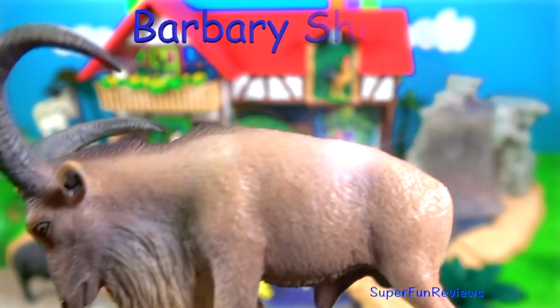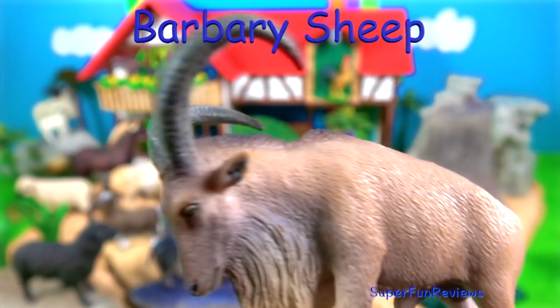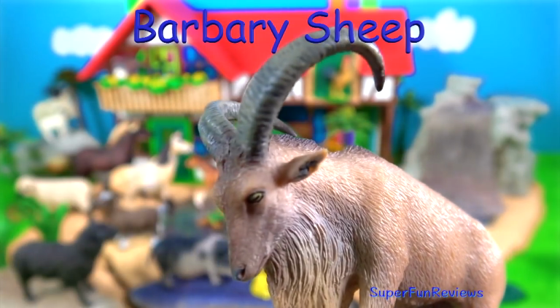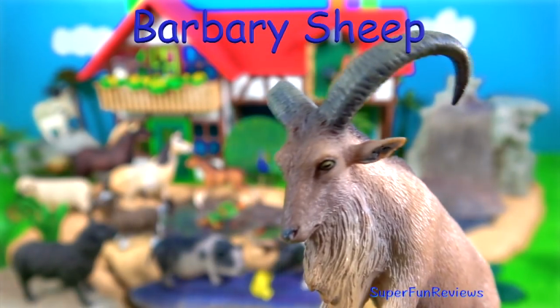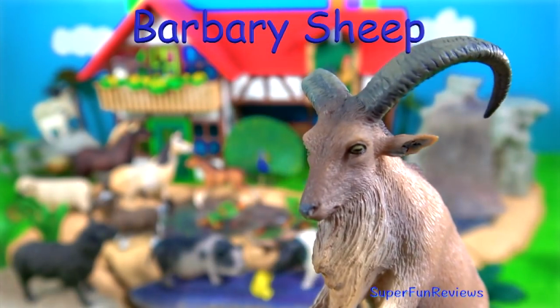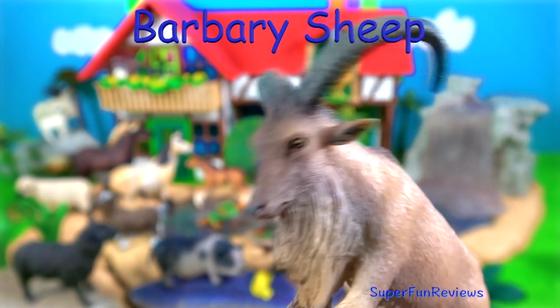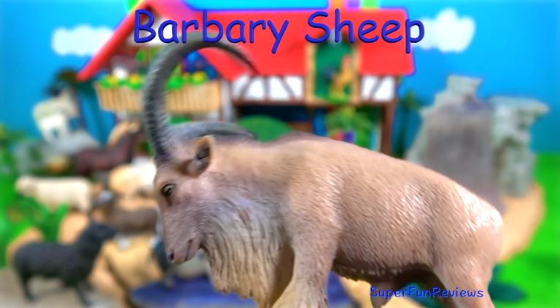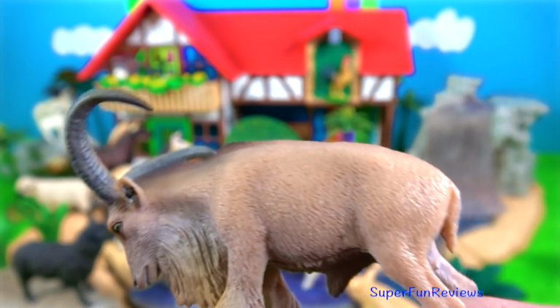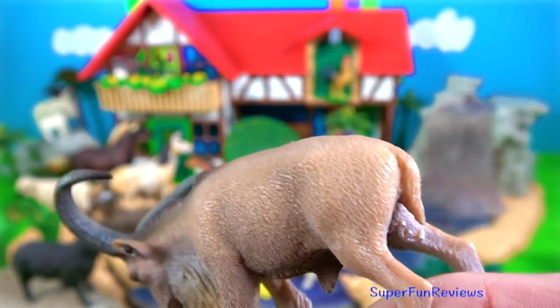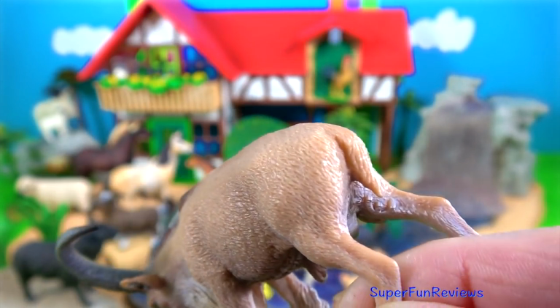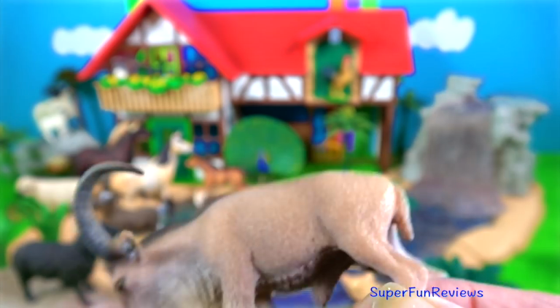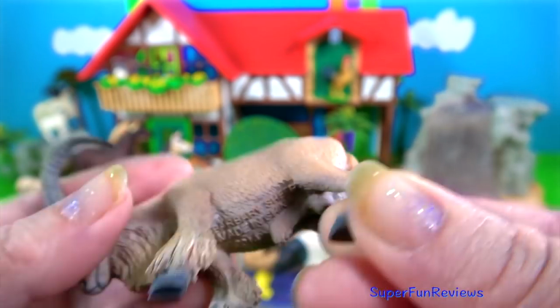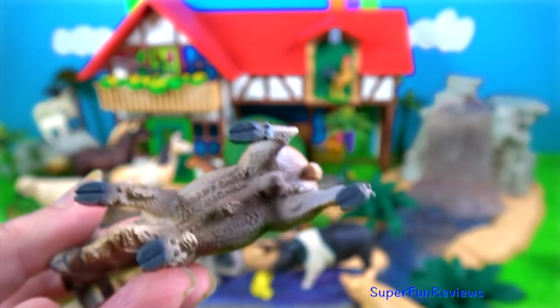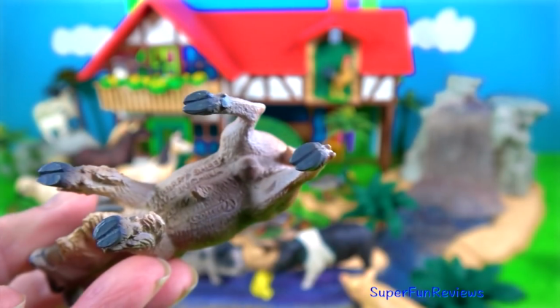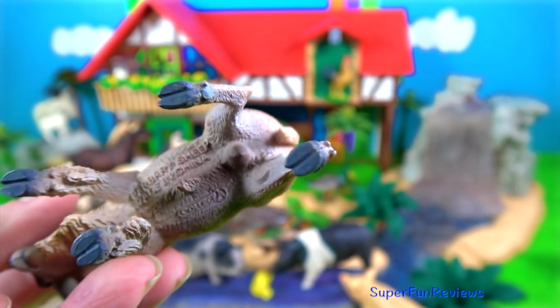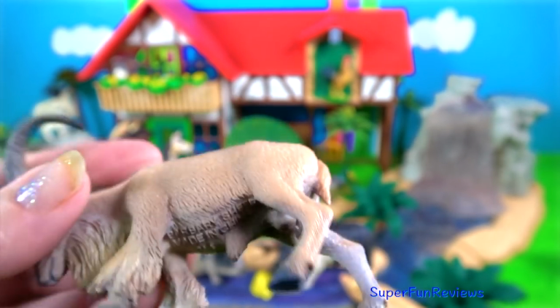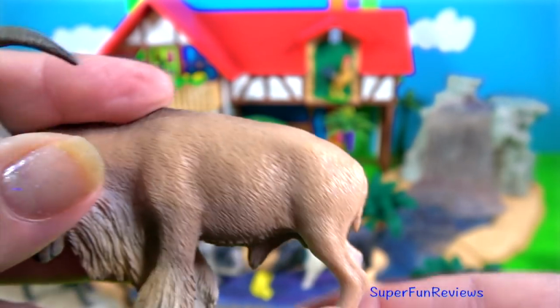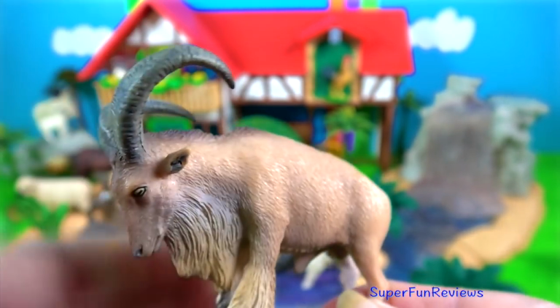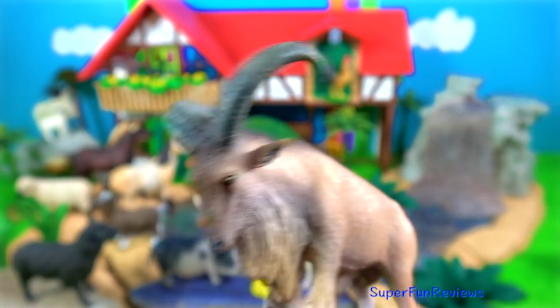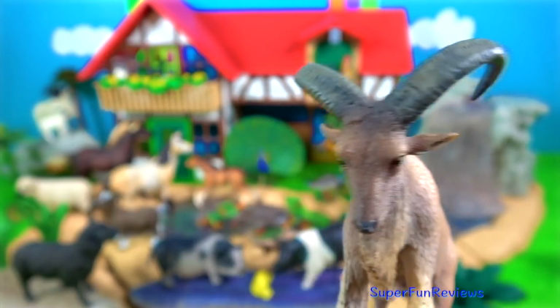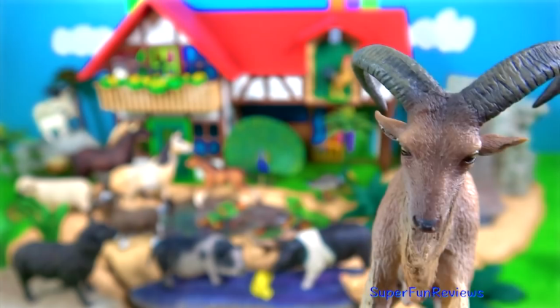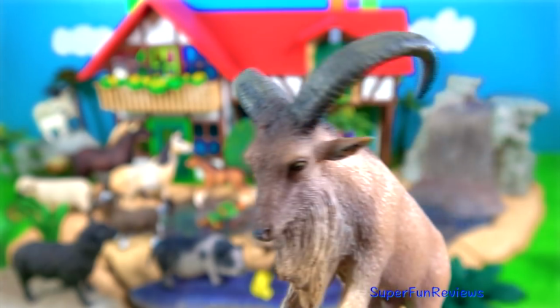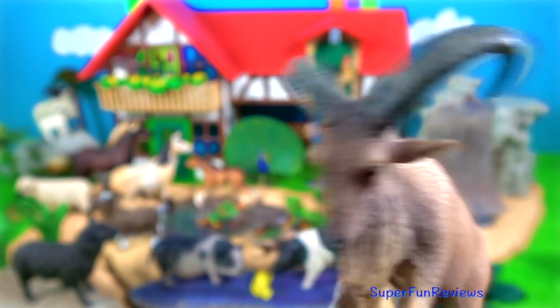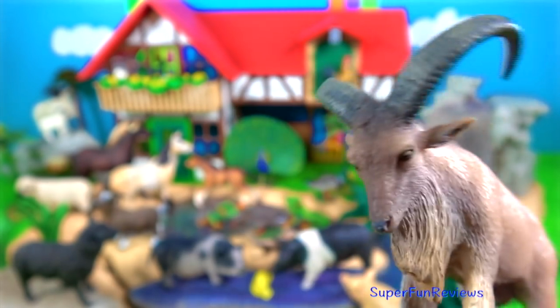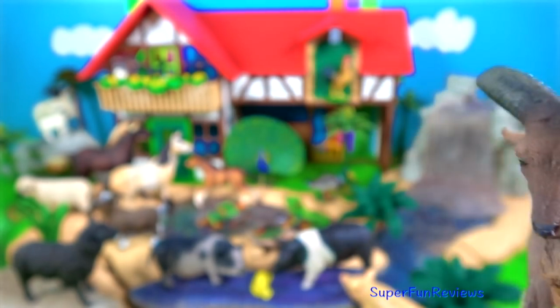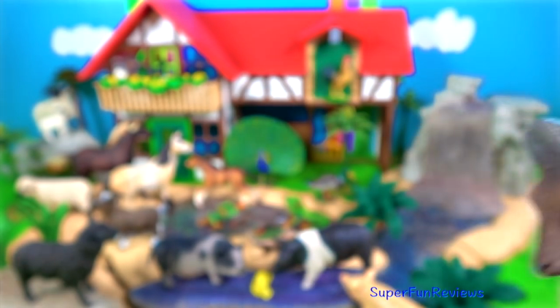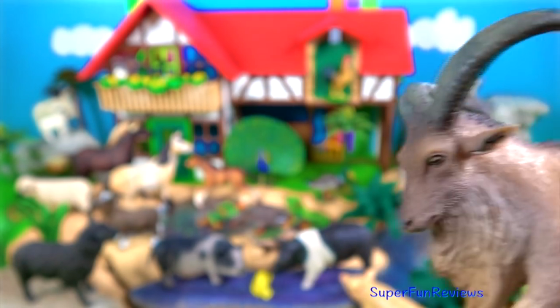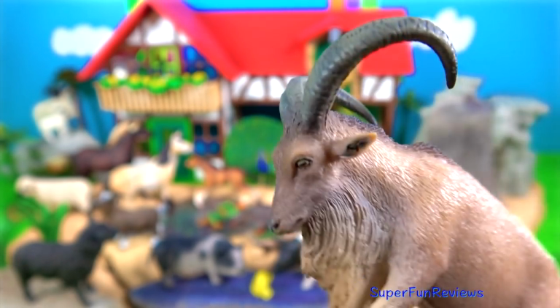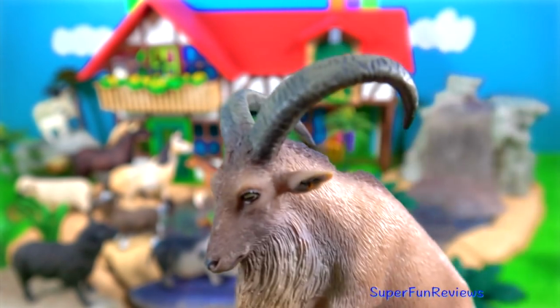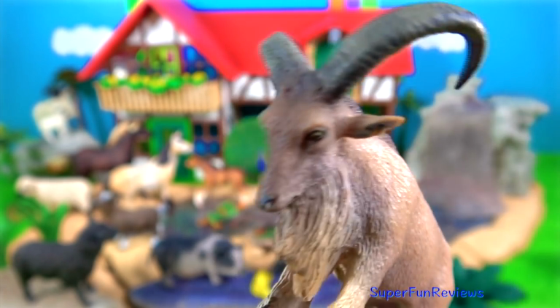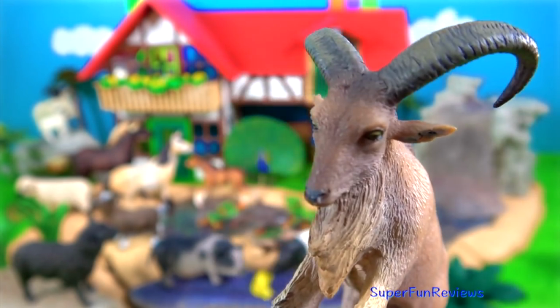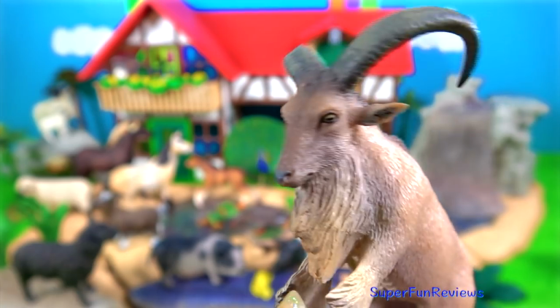The Barbary sheep. They're naturally found in northern Africa, in dry rocky mountainous areas, and are very agile at jumping from stone to stone and climbing up steep inclines. The males have longer horns than the females.